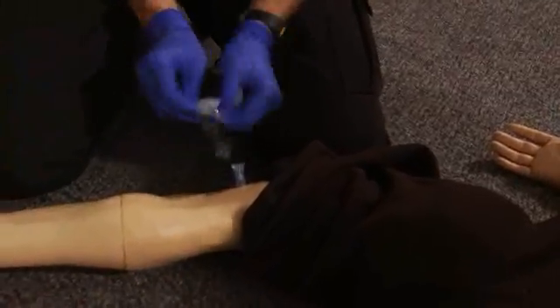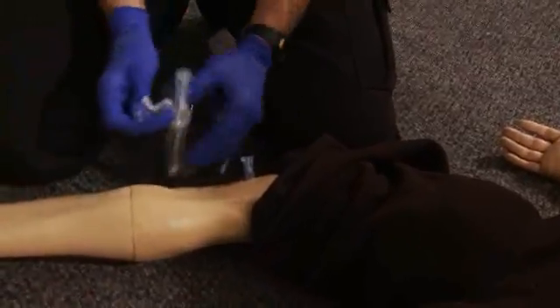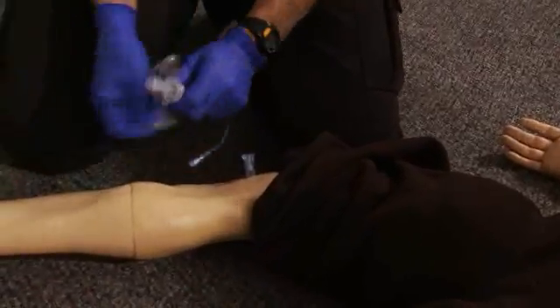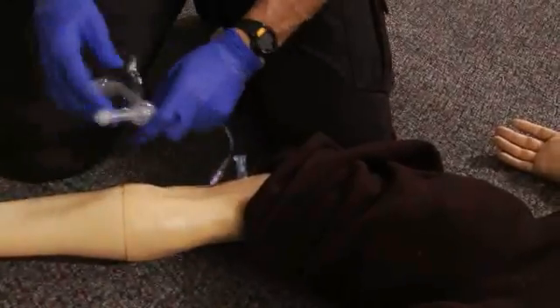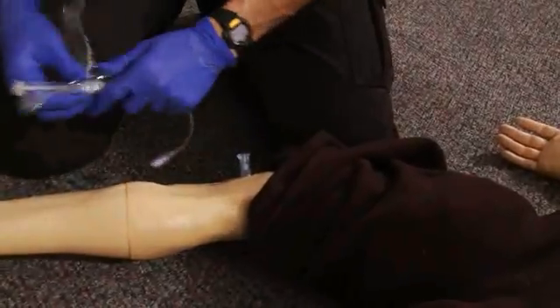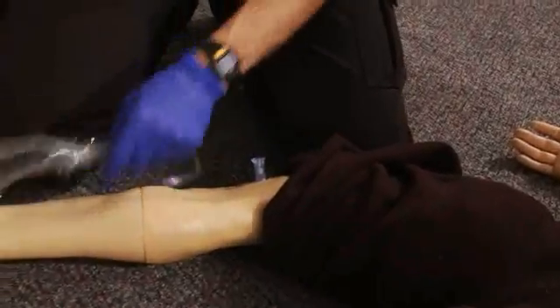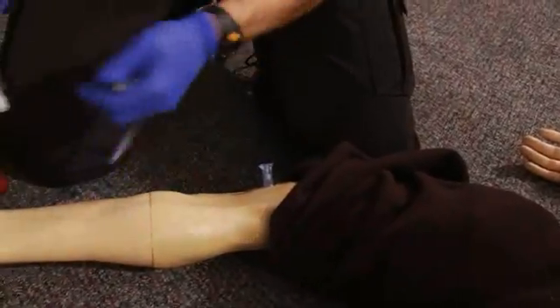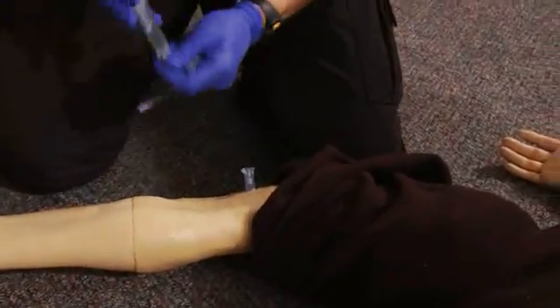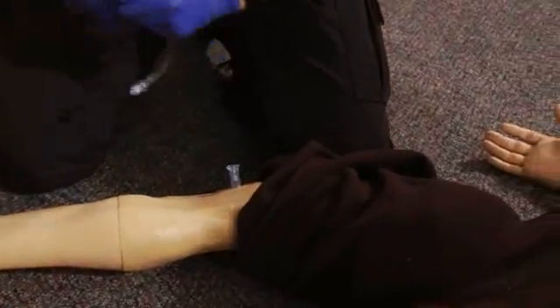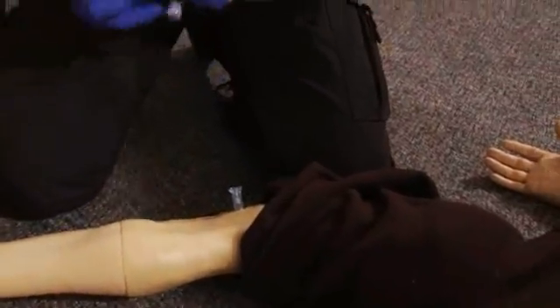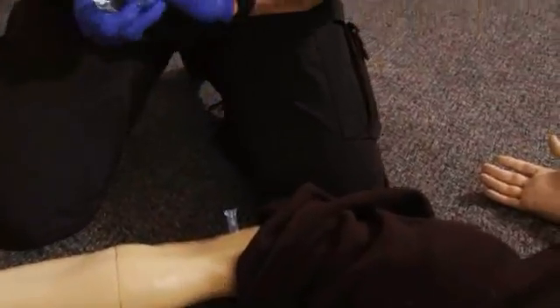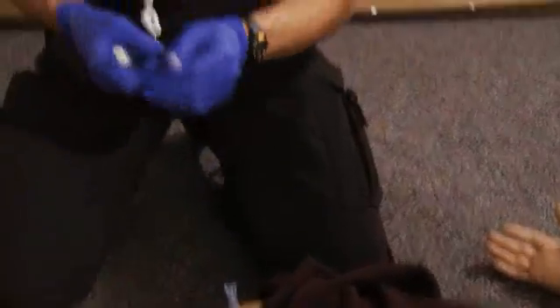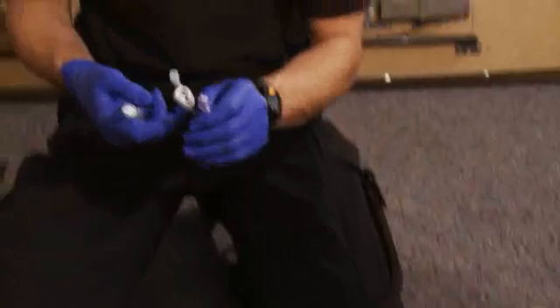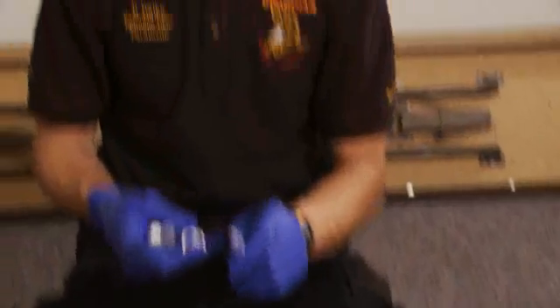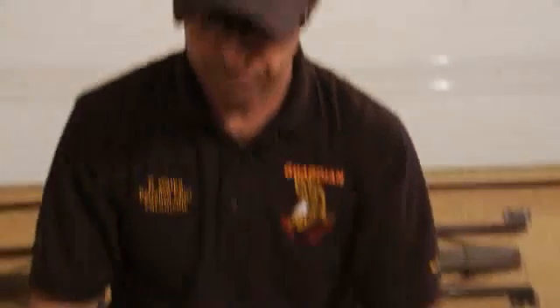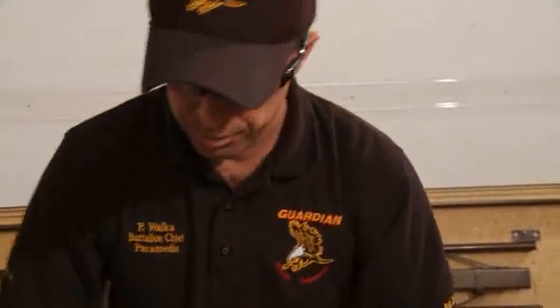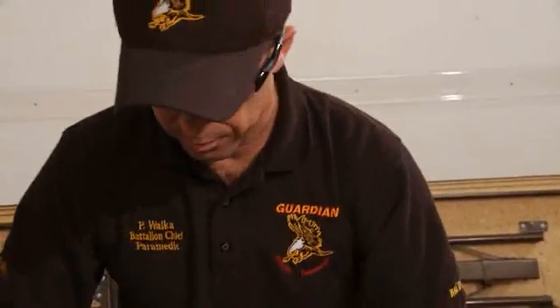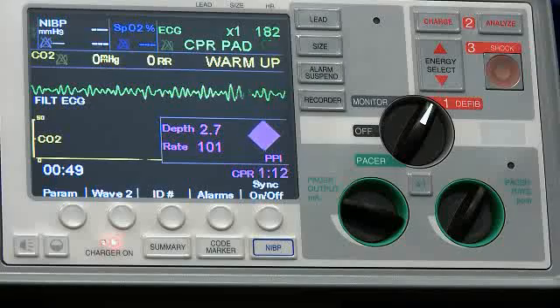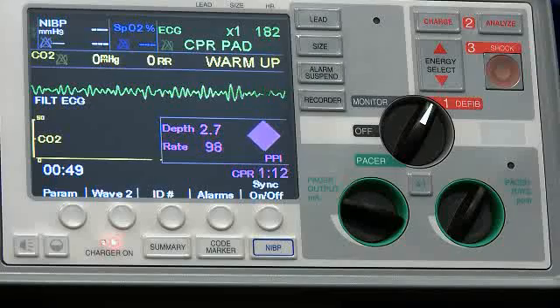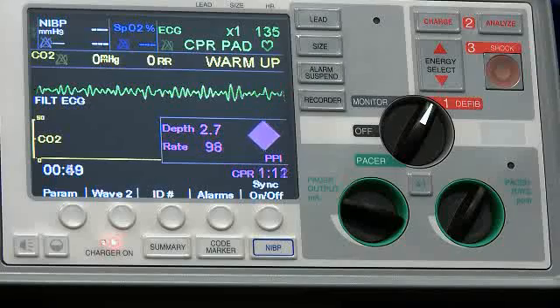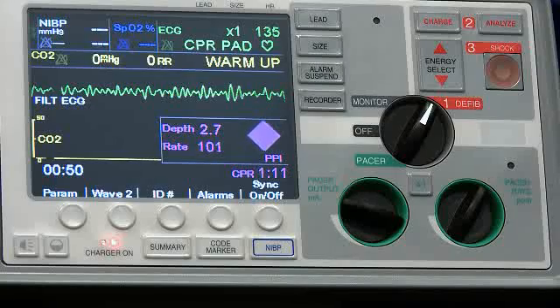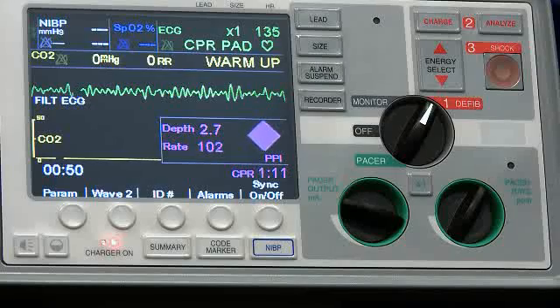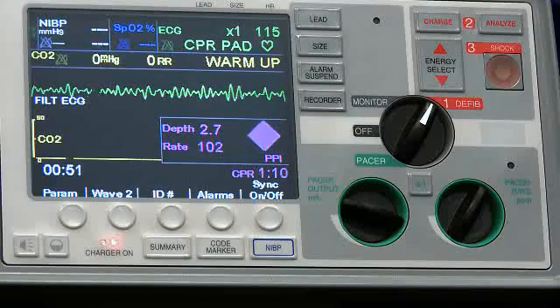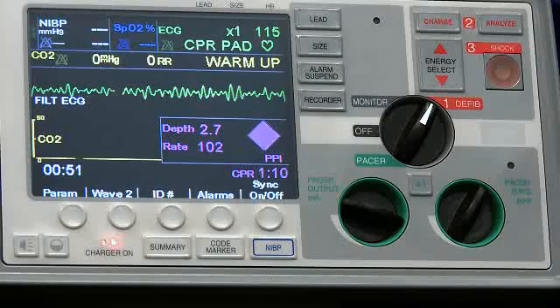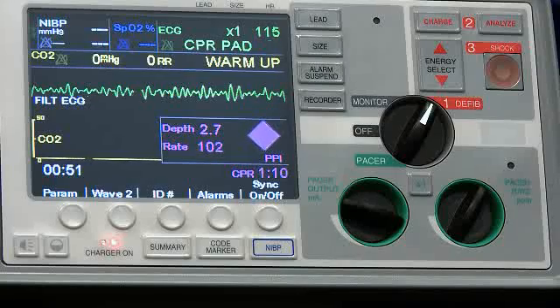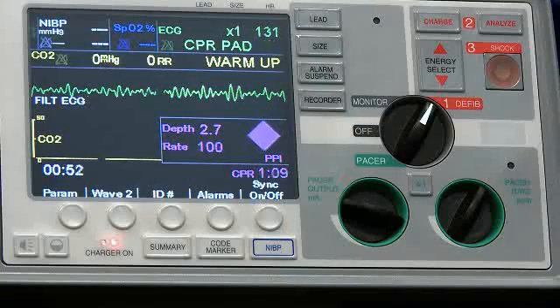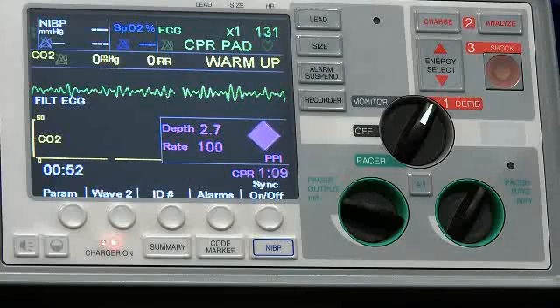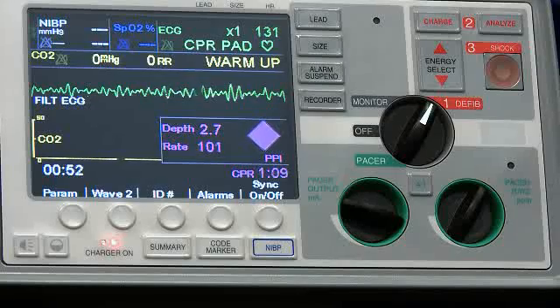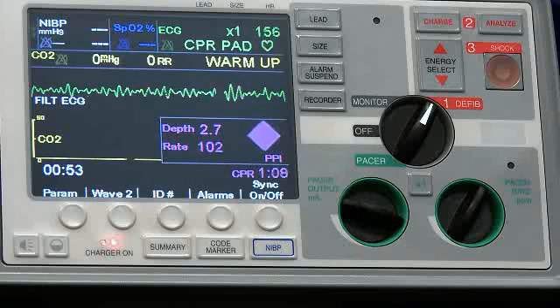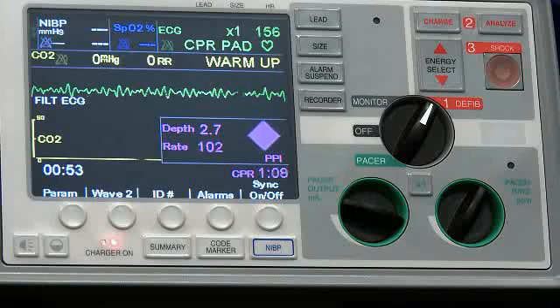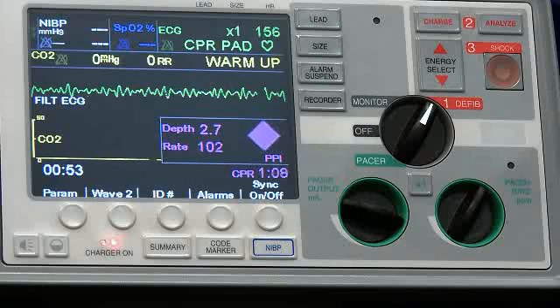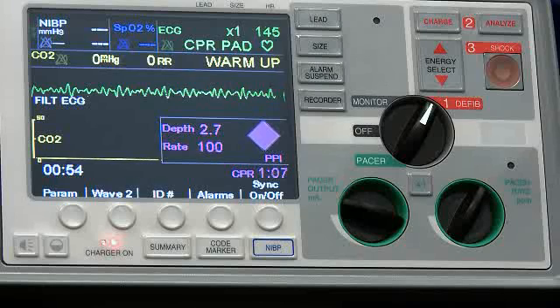What do you need for setup over there? It would be good if you have that in your pressure infuser — pressure infuser is on. I'd like you to jump in and do the next set of compressions.